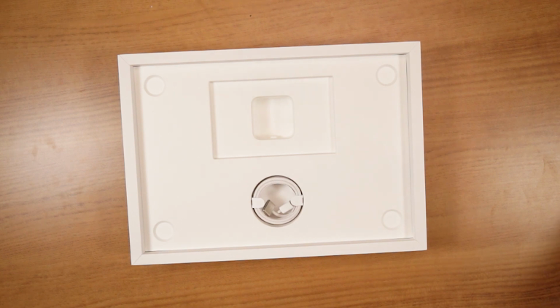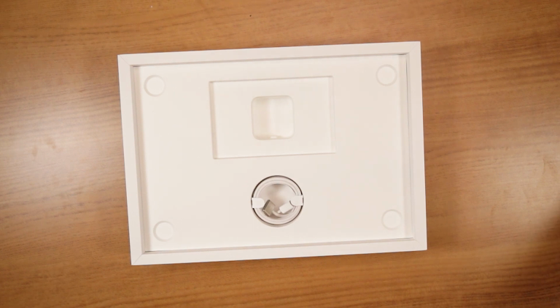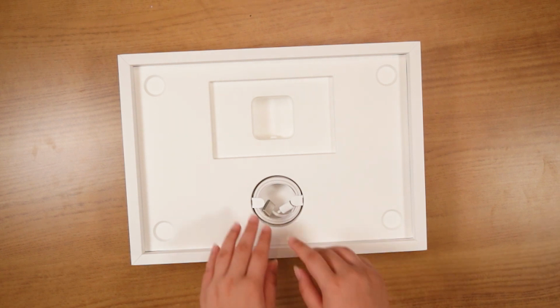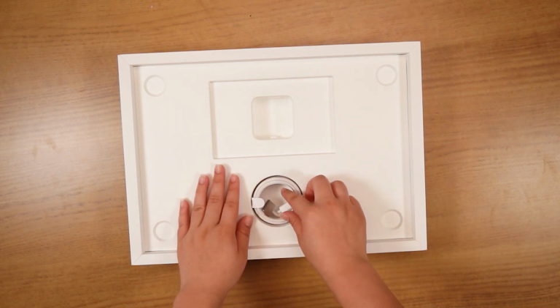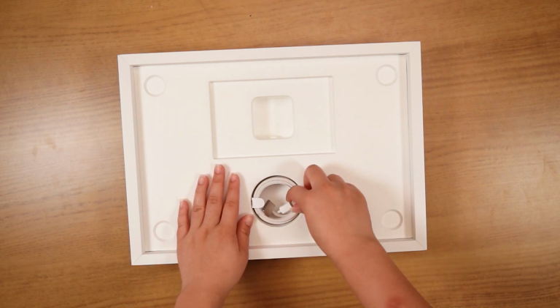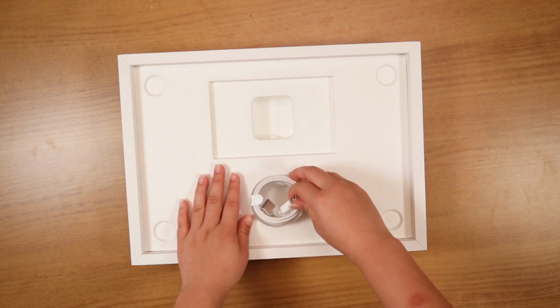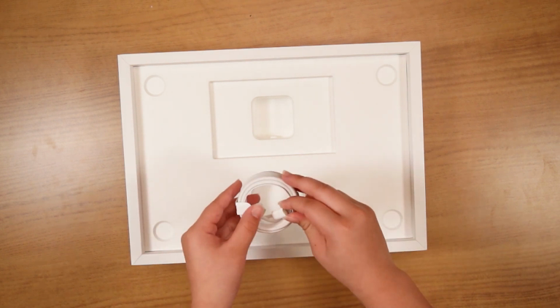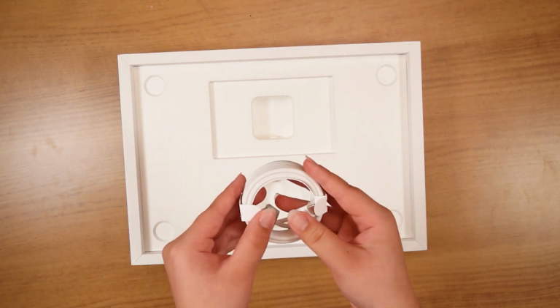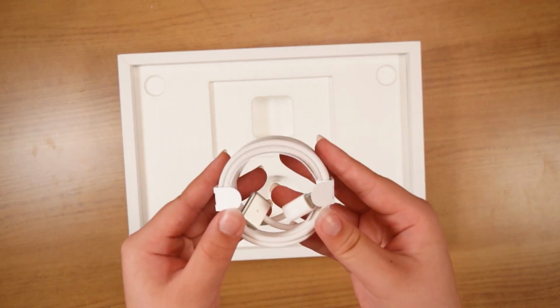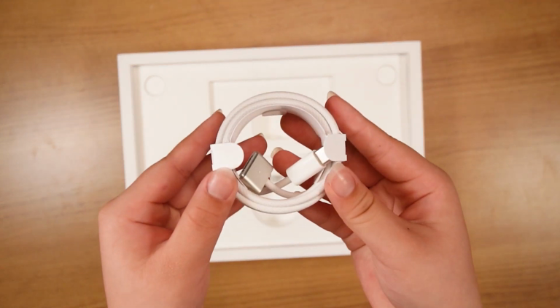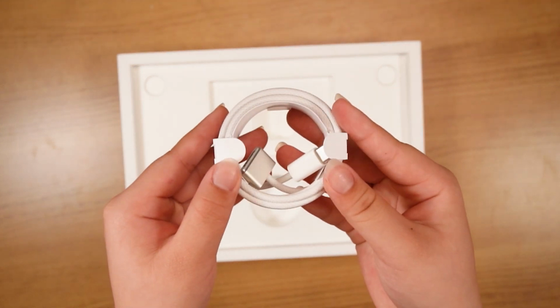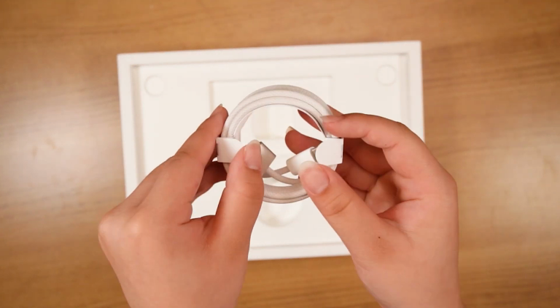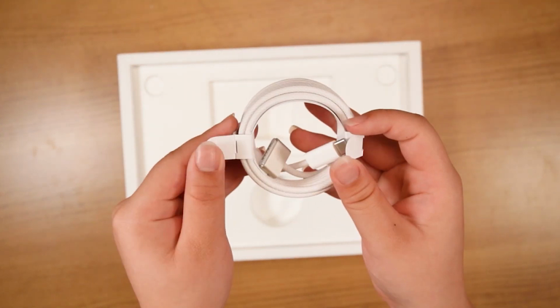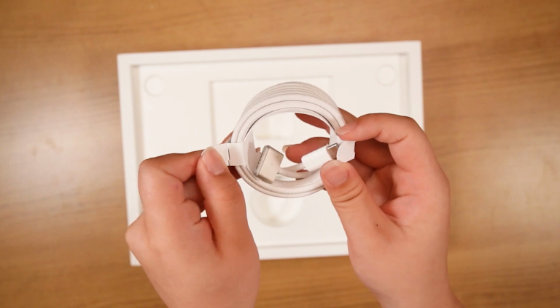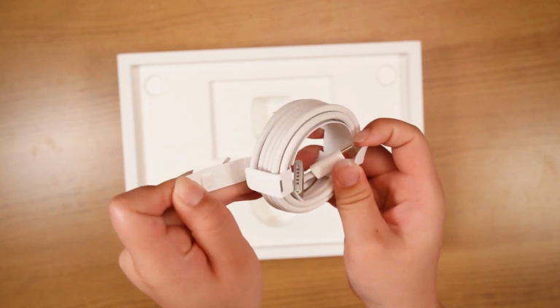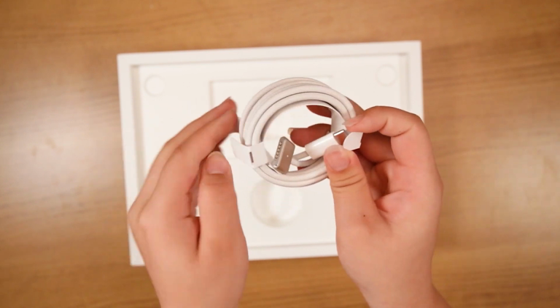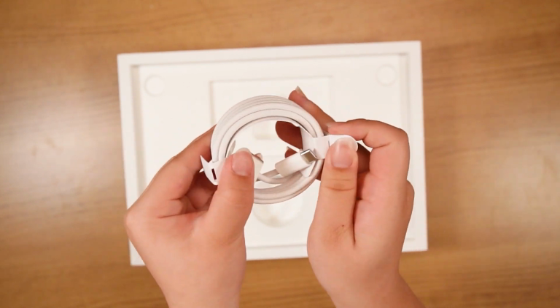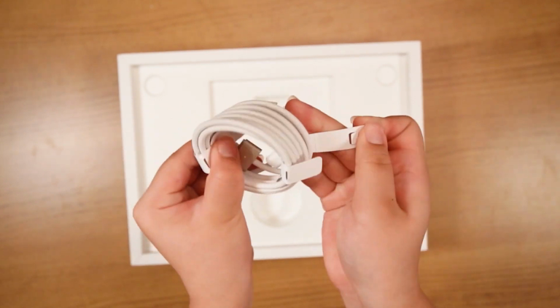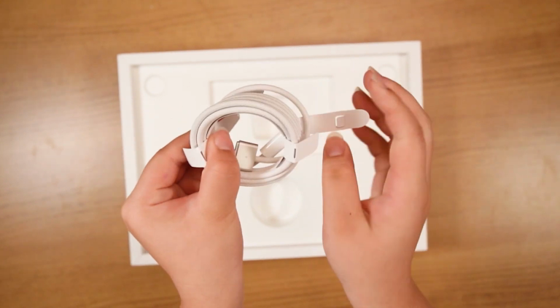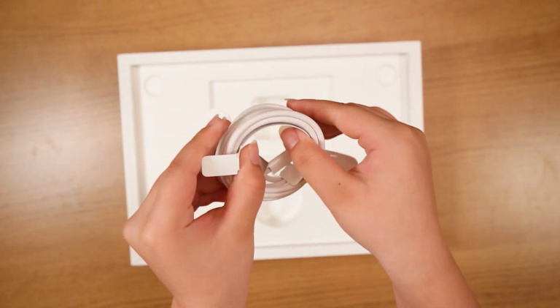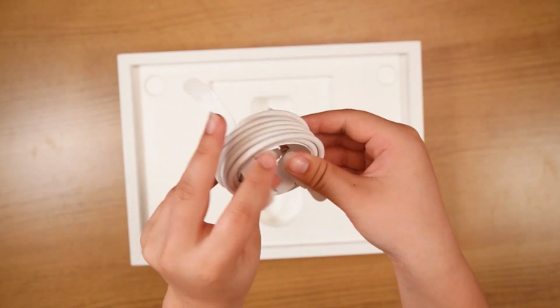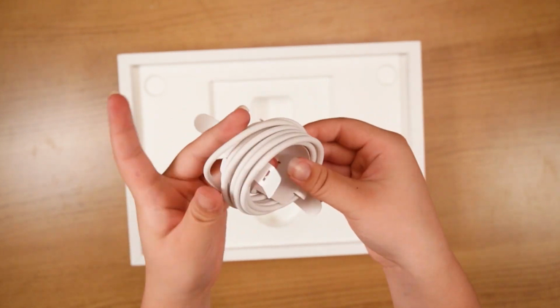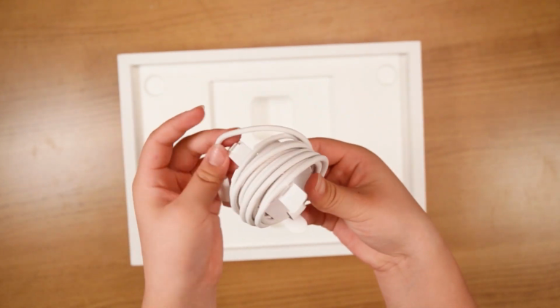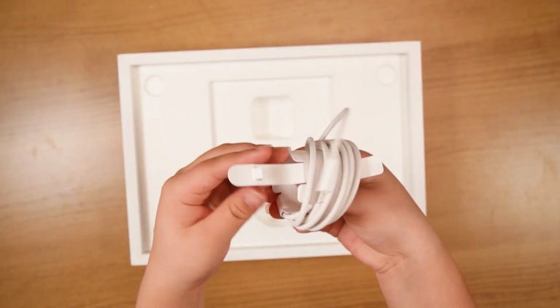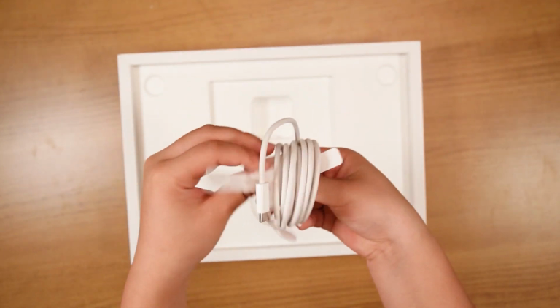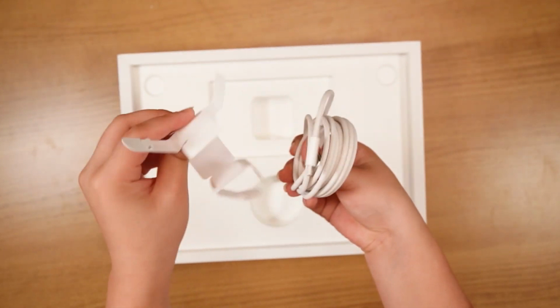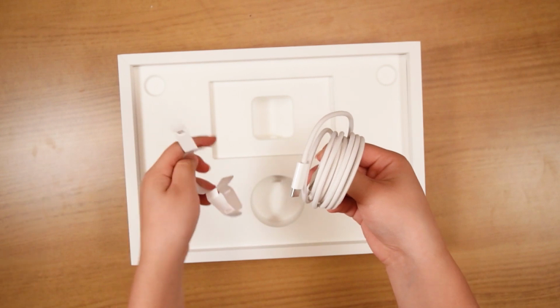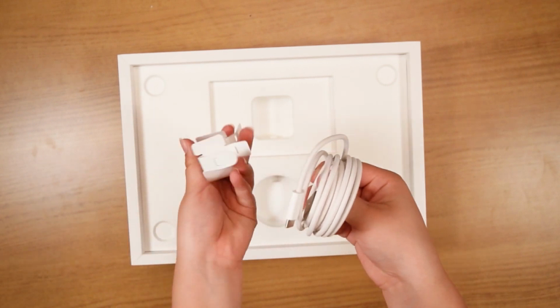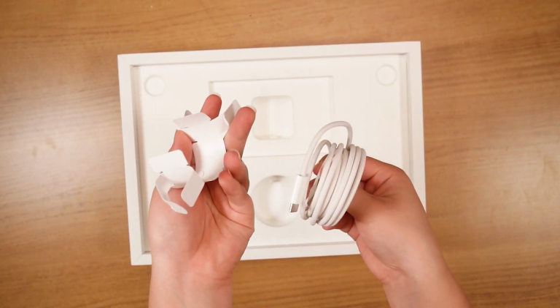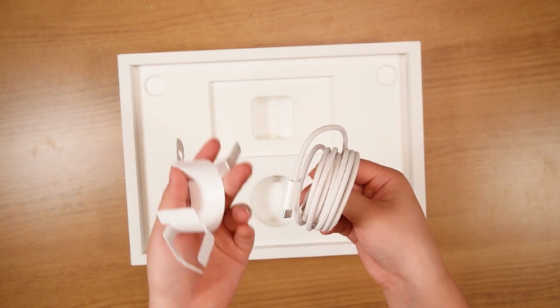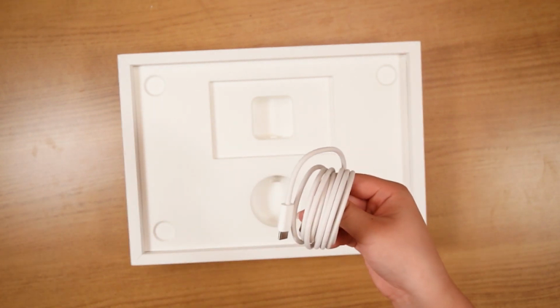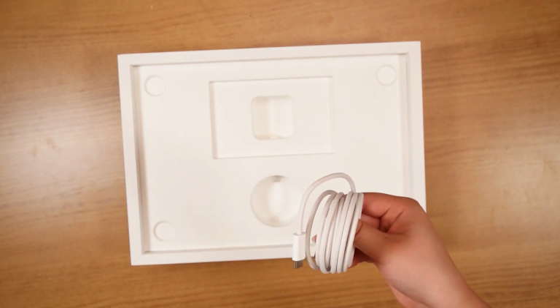And then we also of course have our MagSafe charging cable. The MagSafe charging cables match whichever MacBook you got. So if you got the starlight colored MacBook like I did, you'll get the starlight colored MagSafe charger.